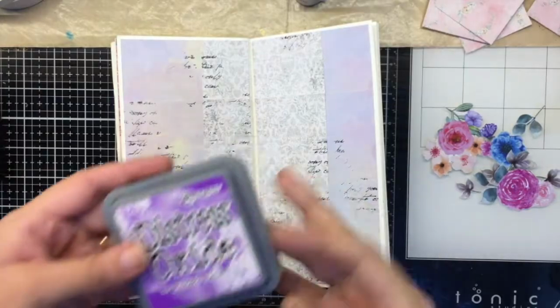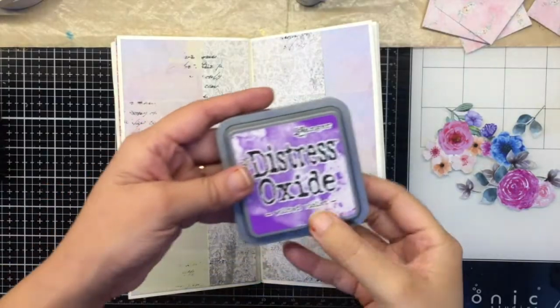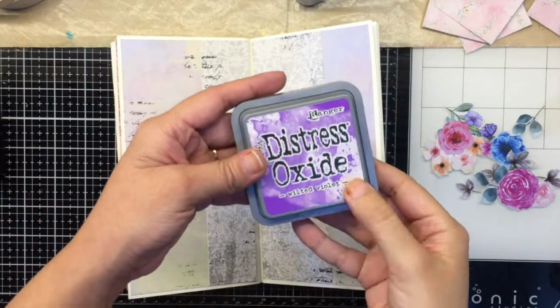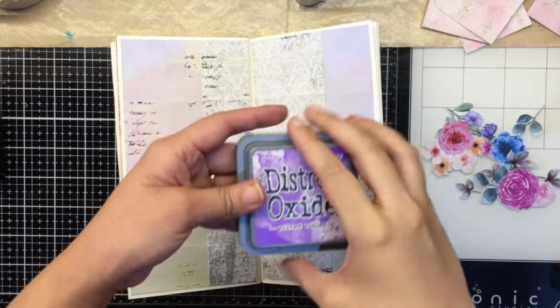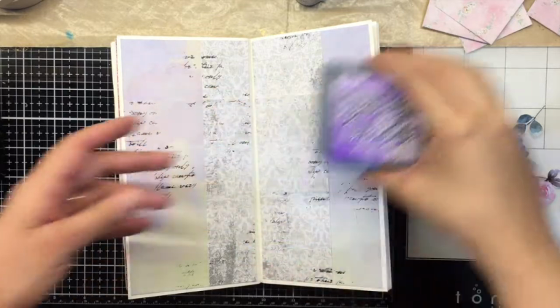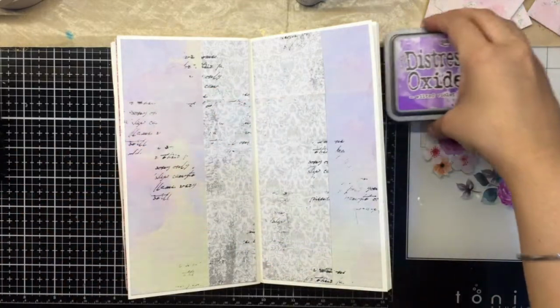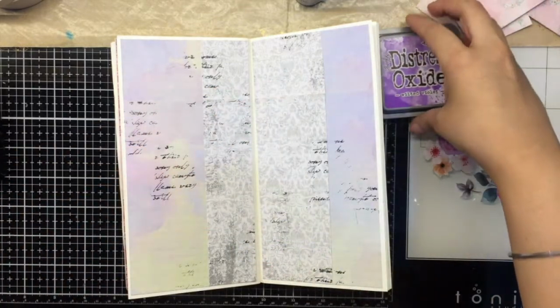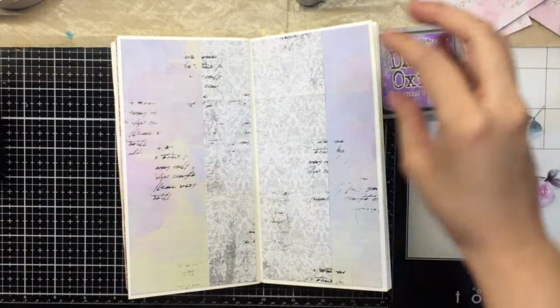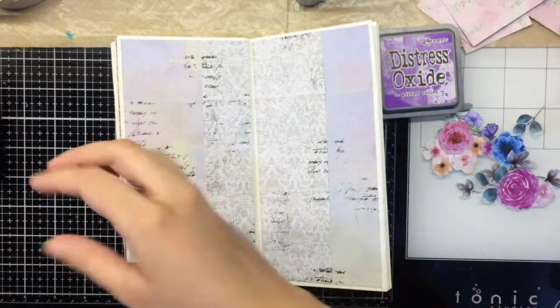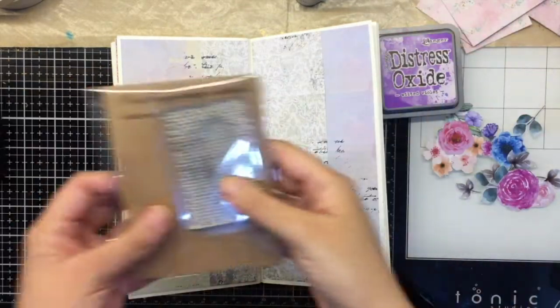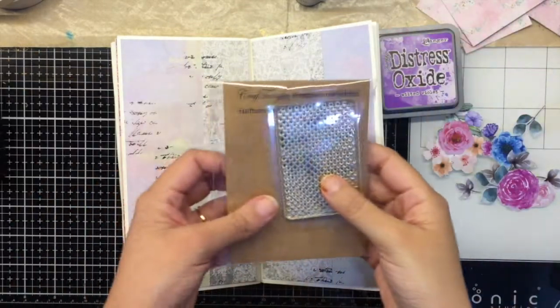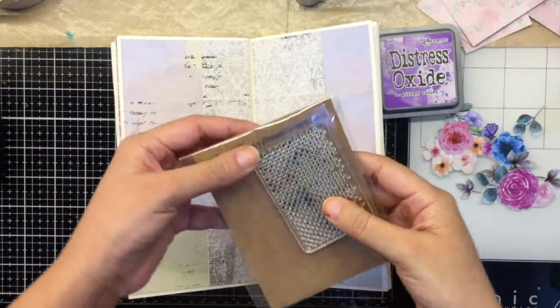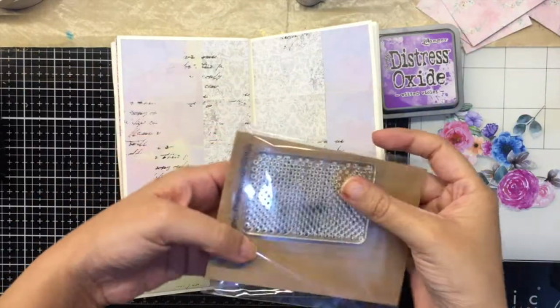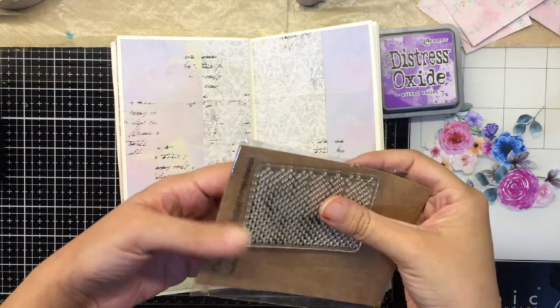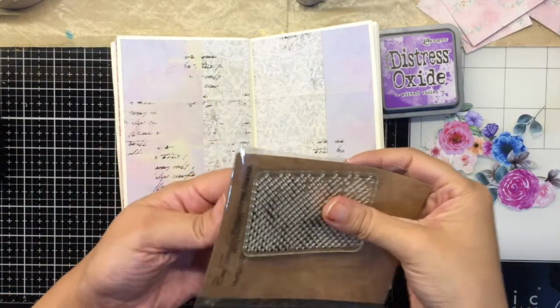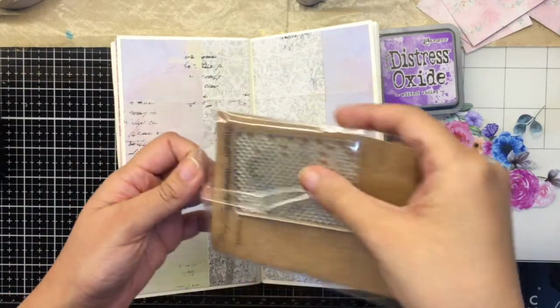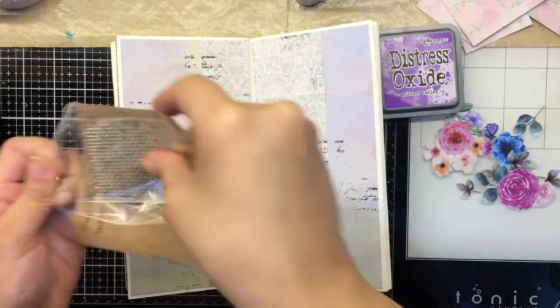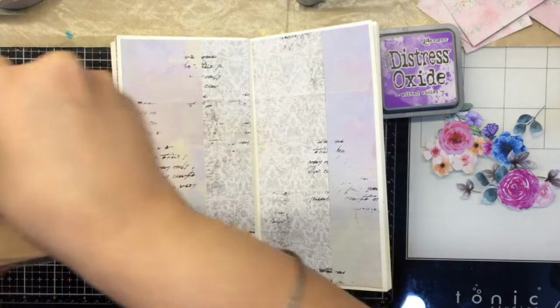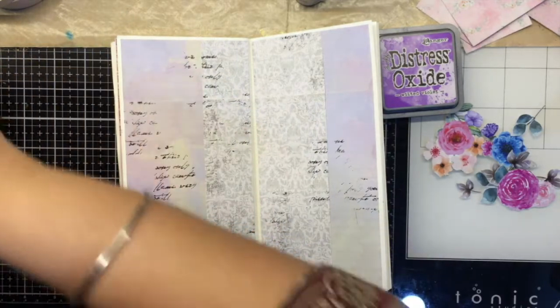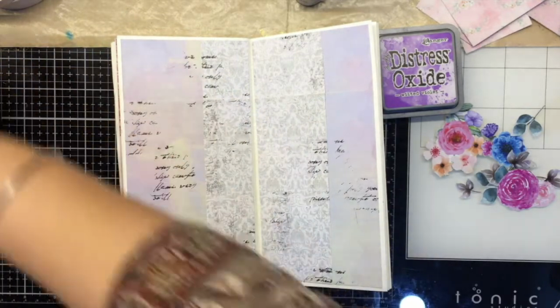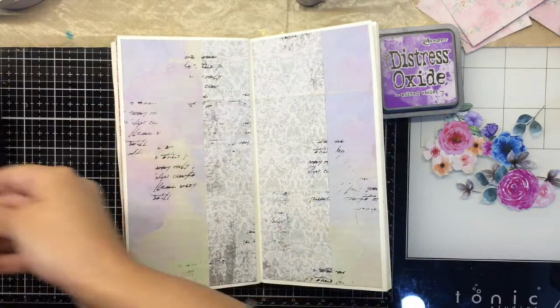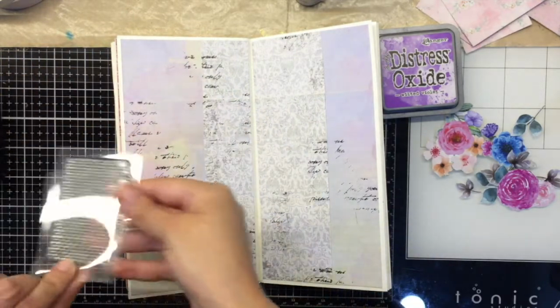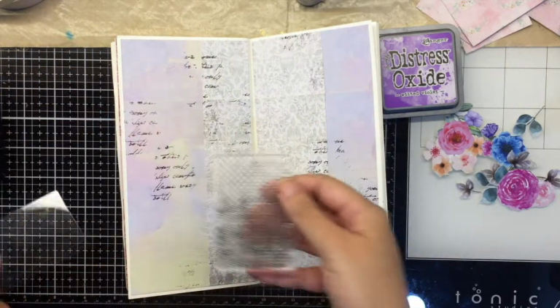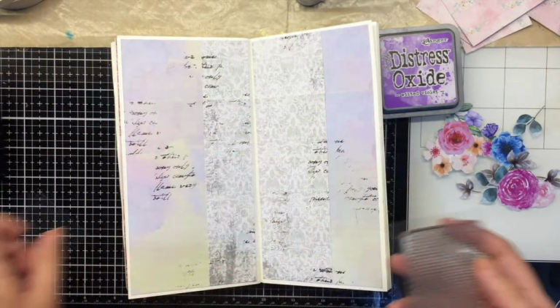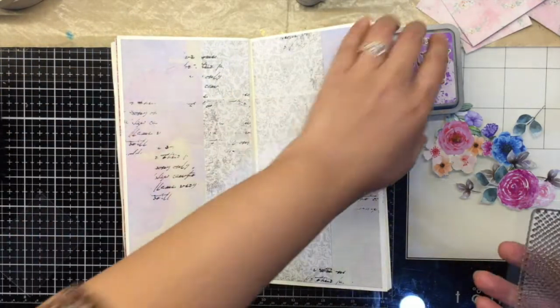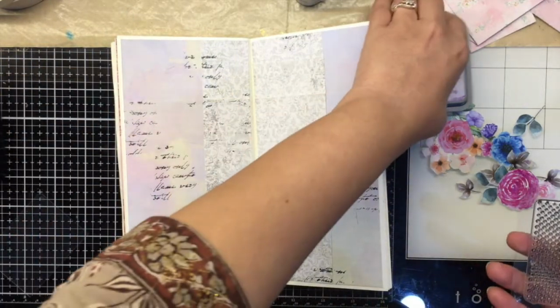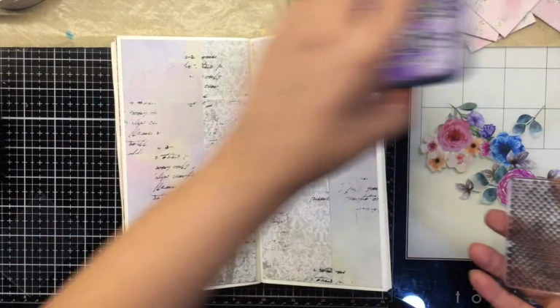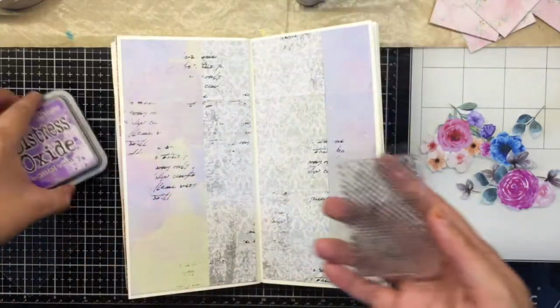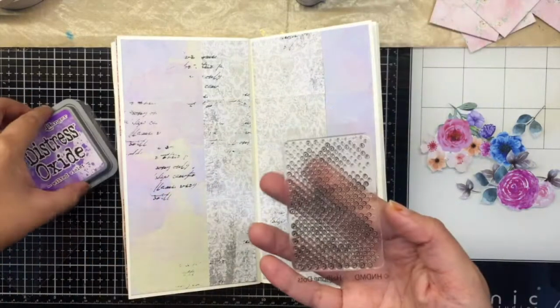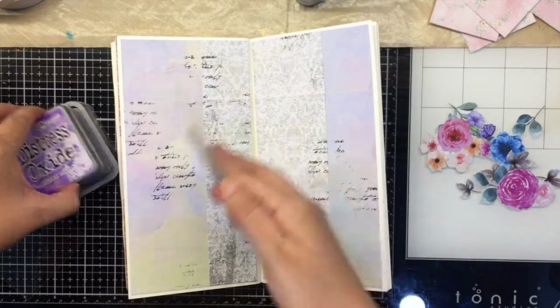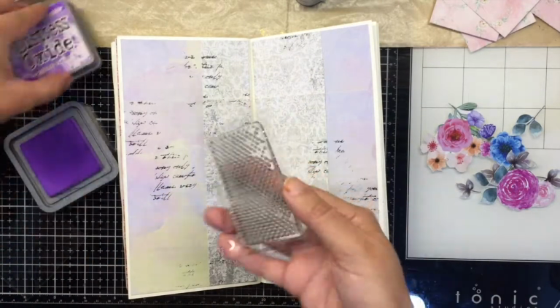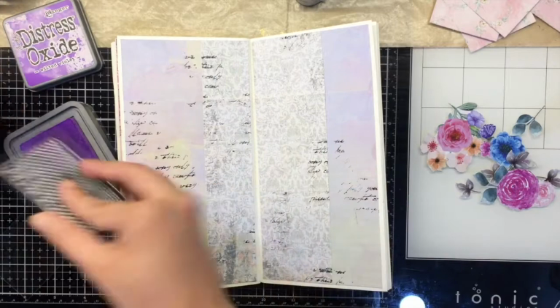I'm also going to use a little violet Distress Oxide with the halftone dot stamp, just to bring in the color from the background and add a little texture.